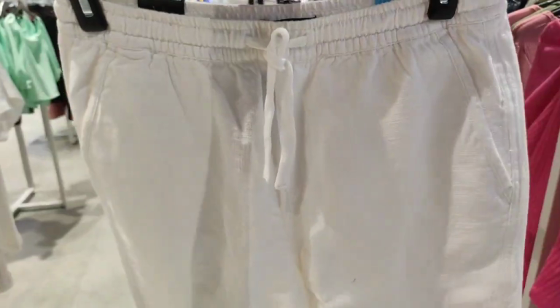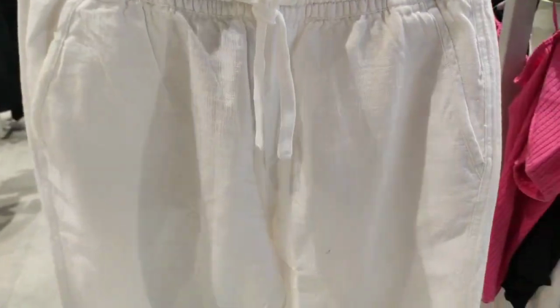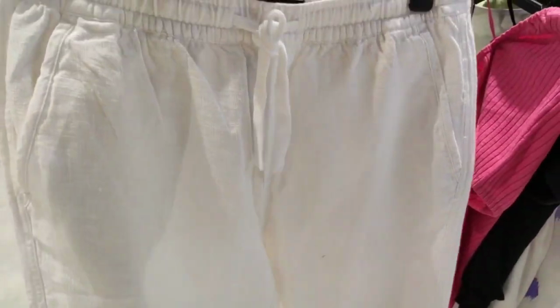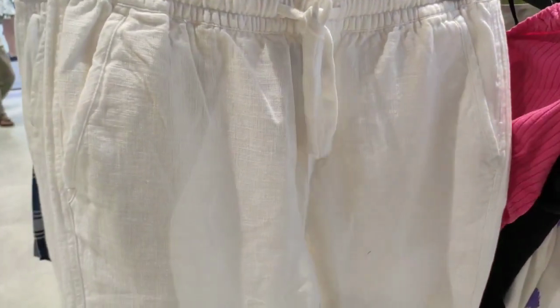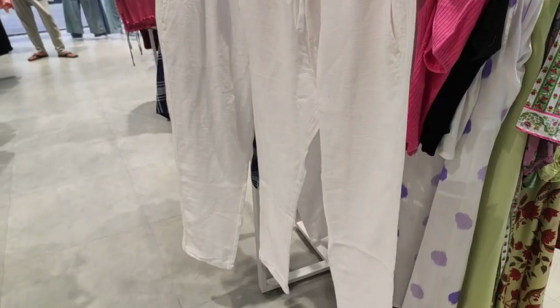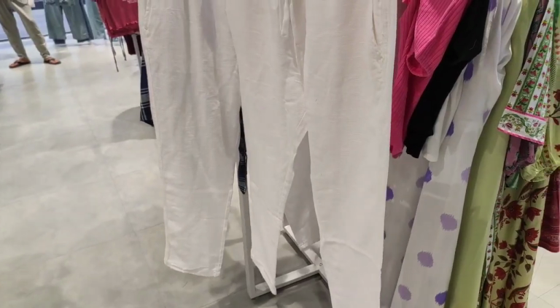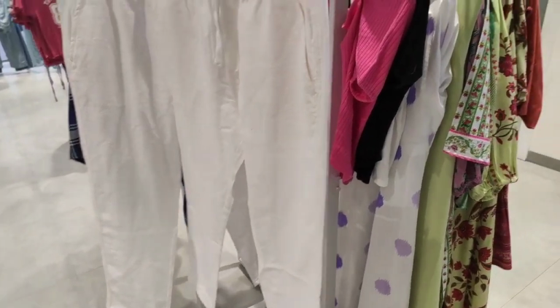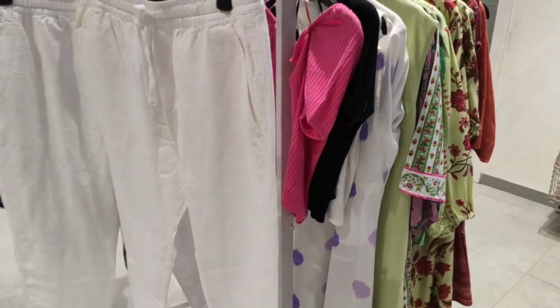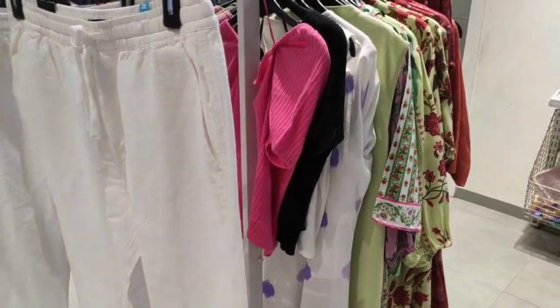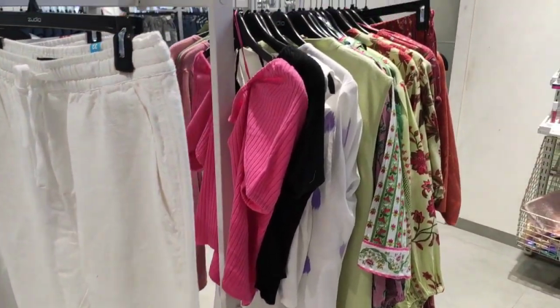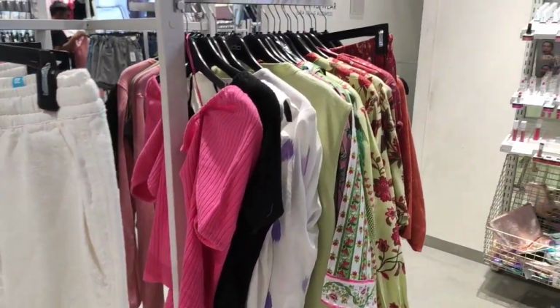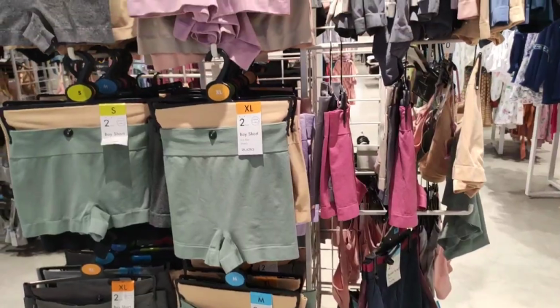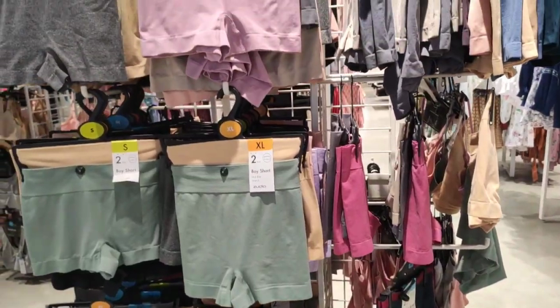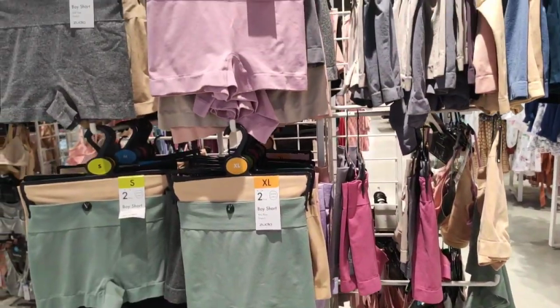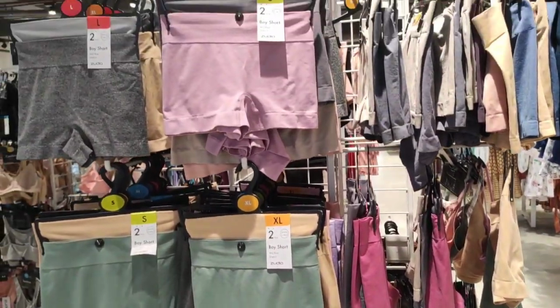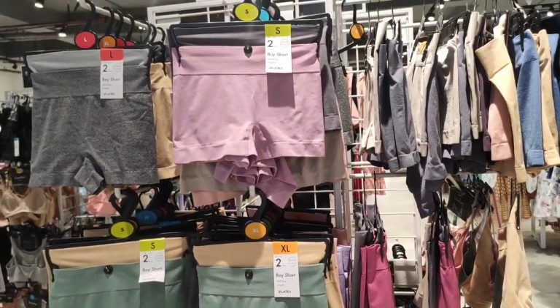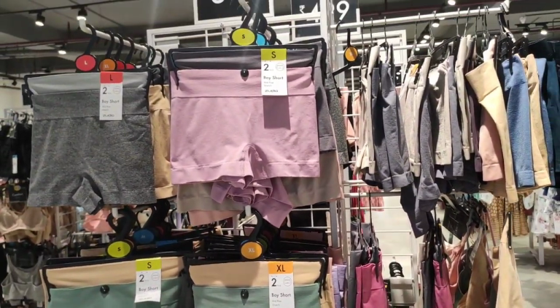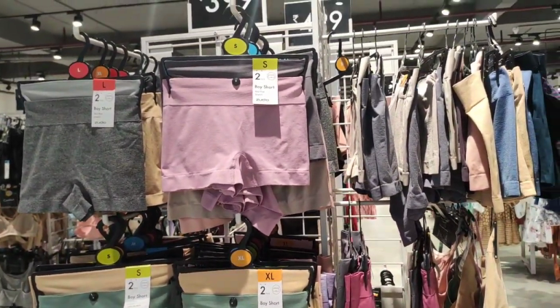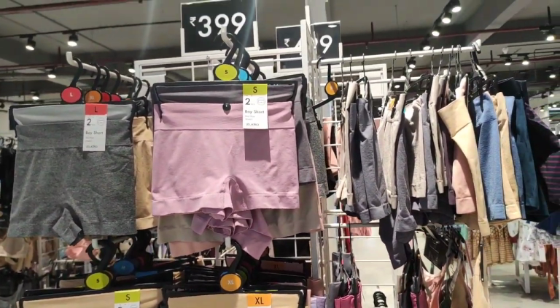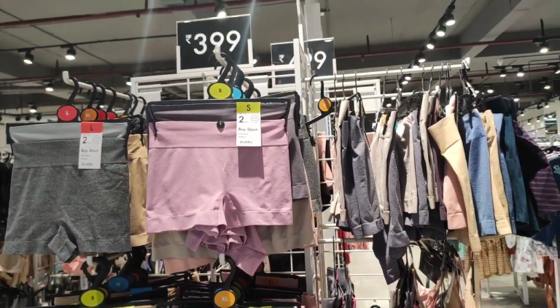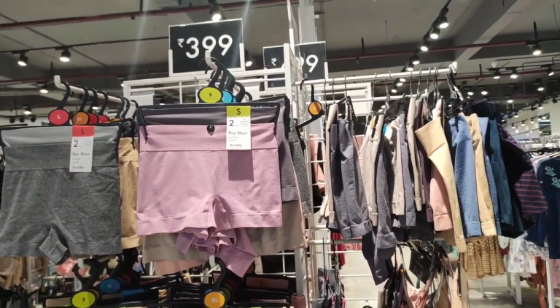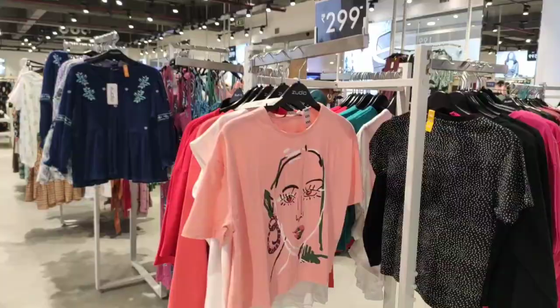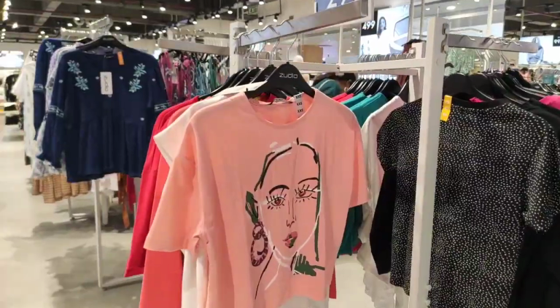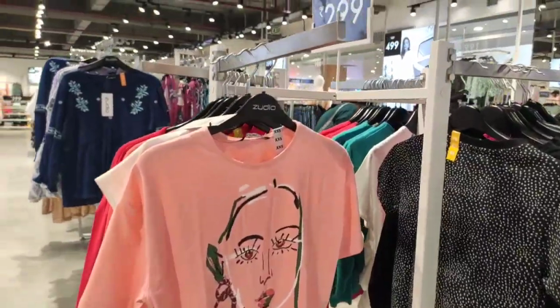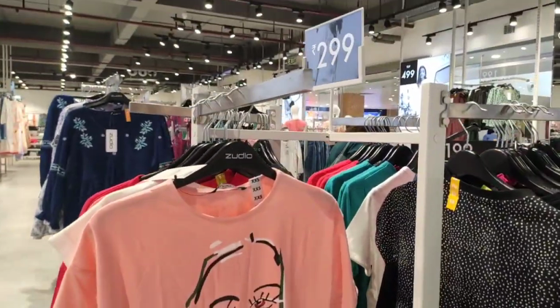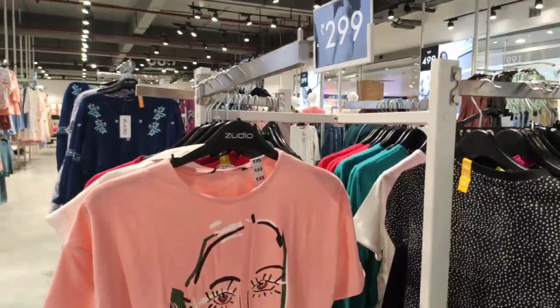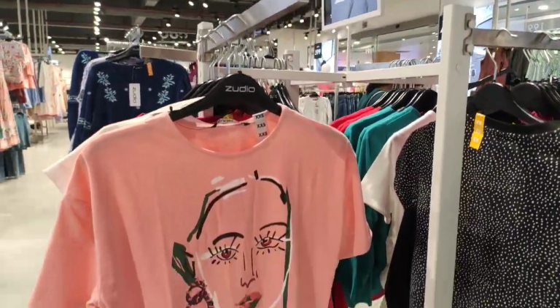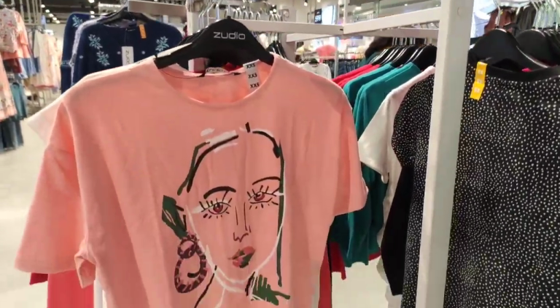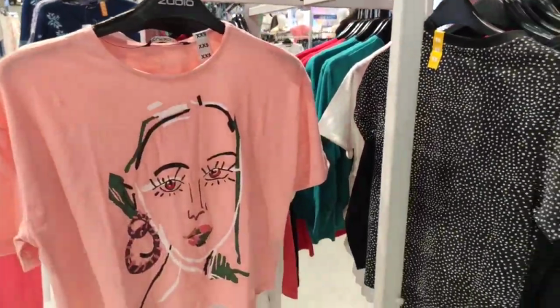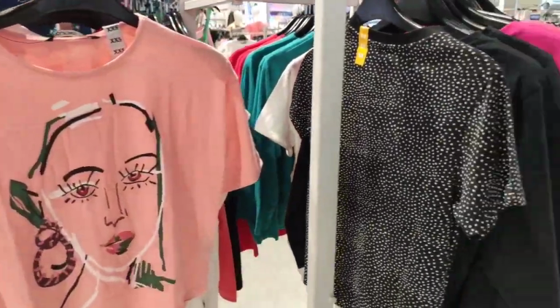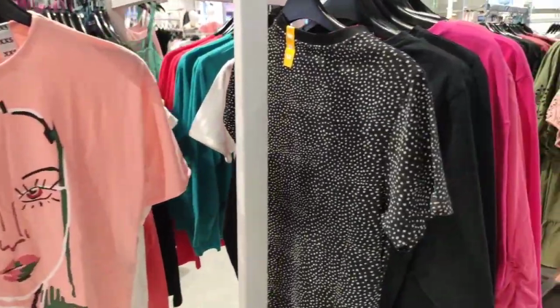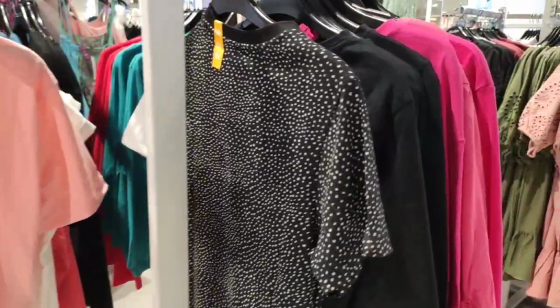This black color top is so cute. You can also get a blazer-type piece here. You will get tummy tuckers of very good quality for 399 rupees.